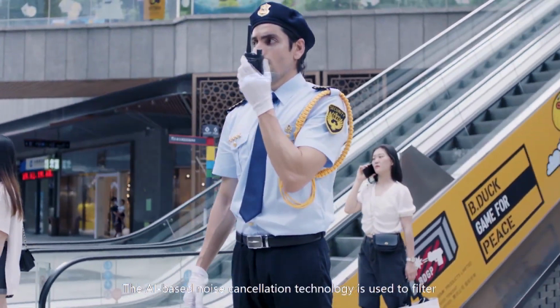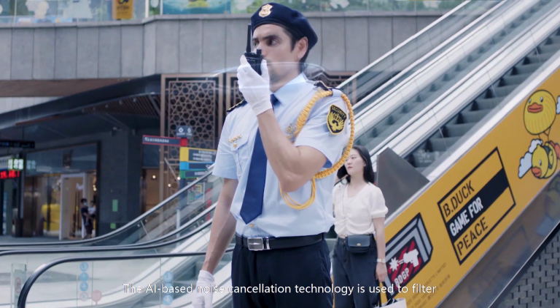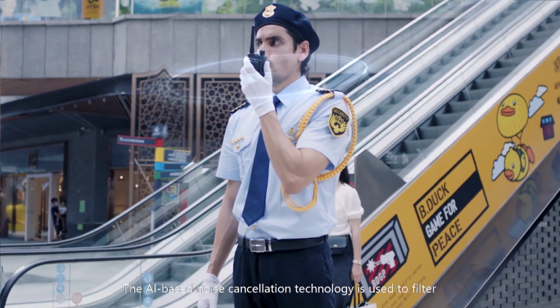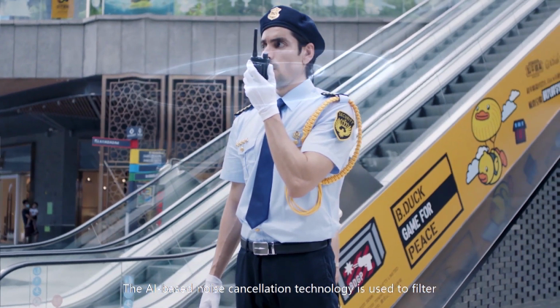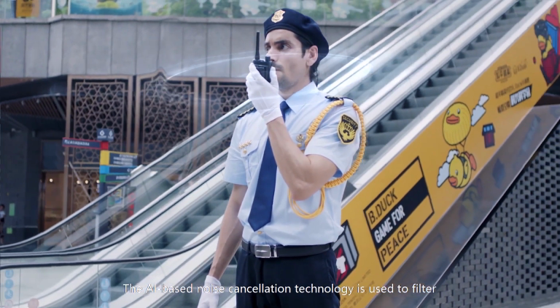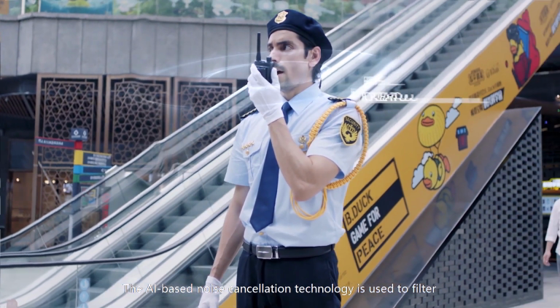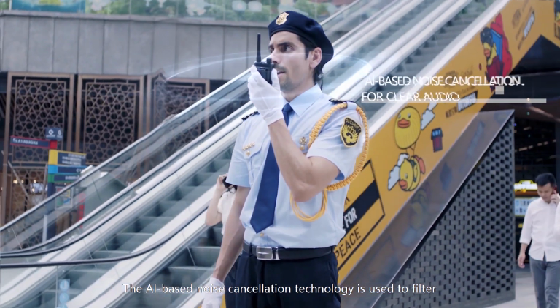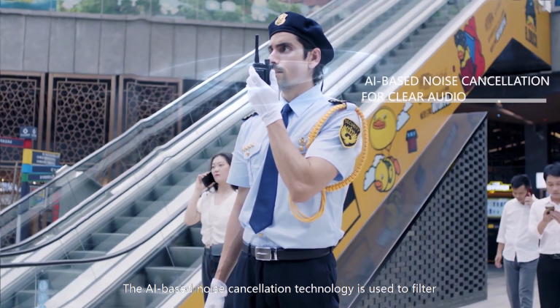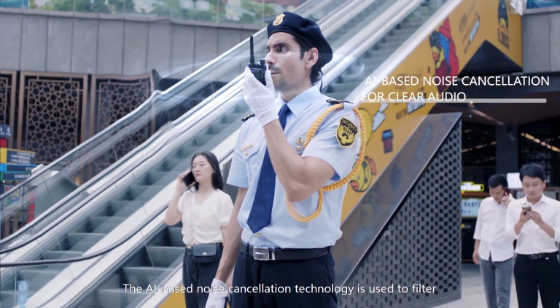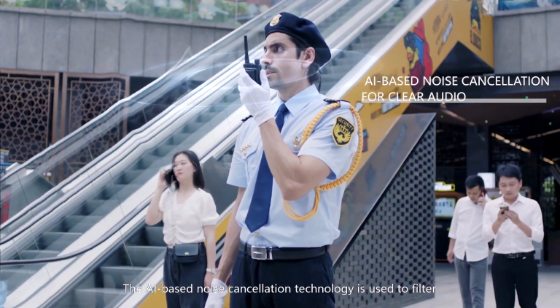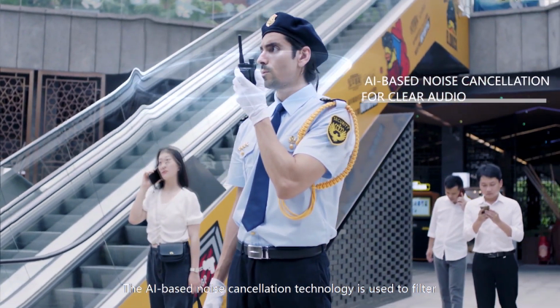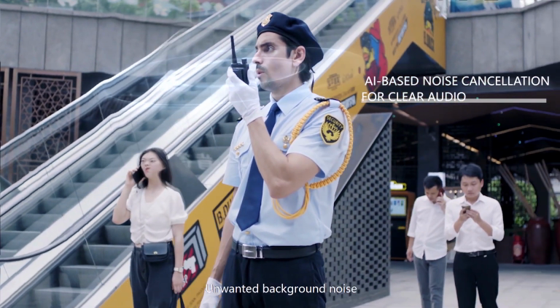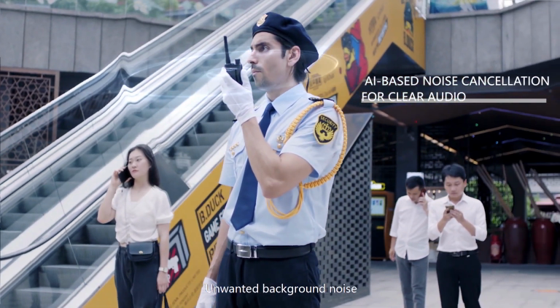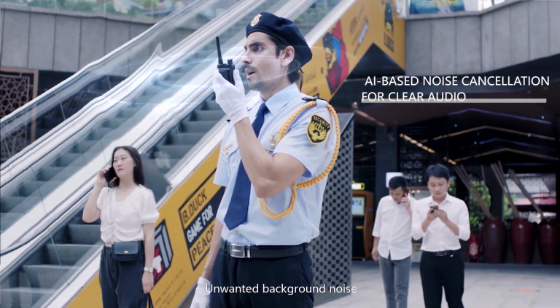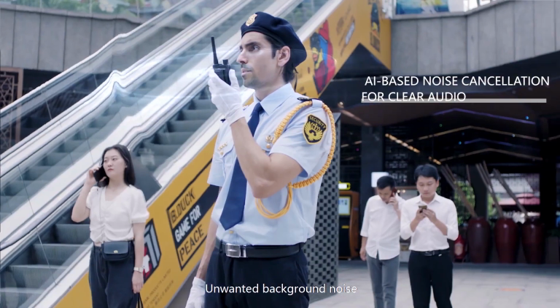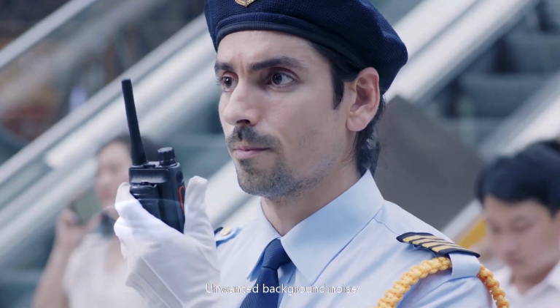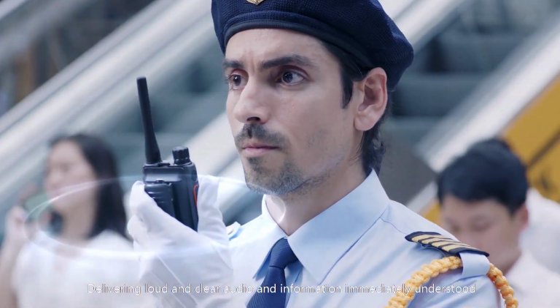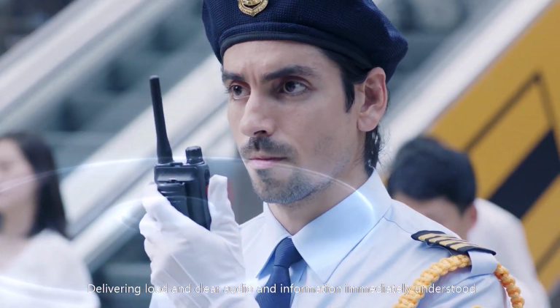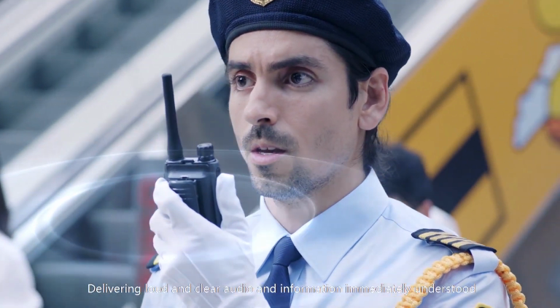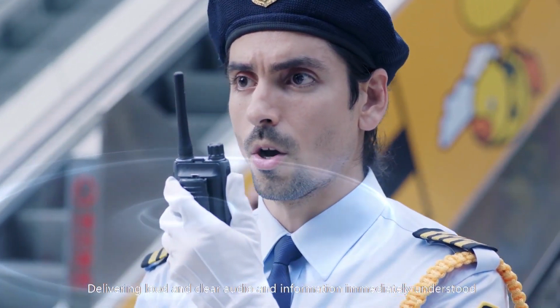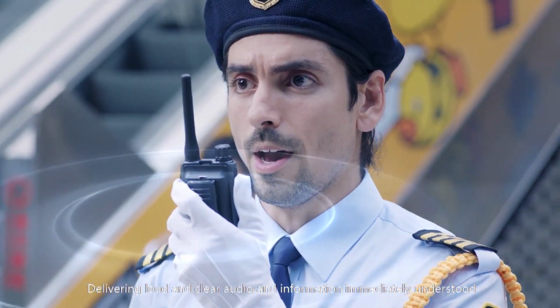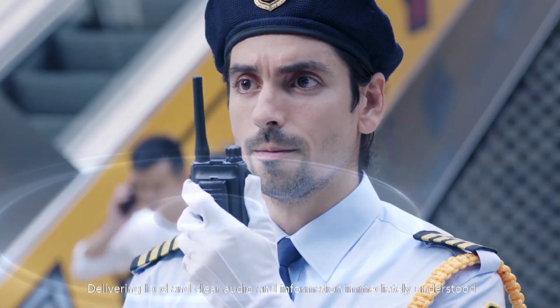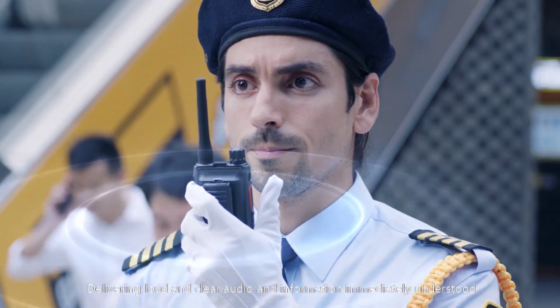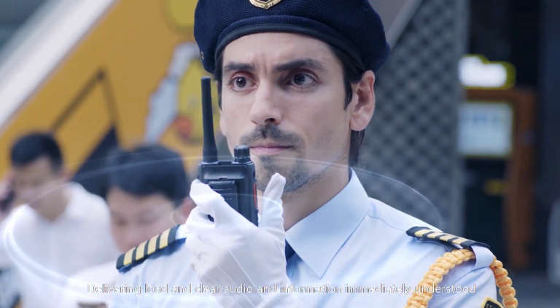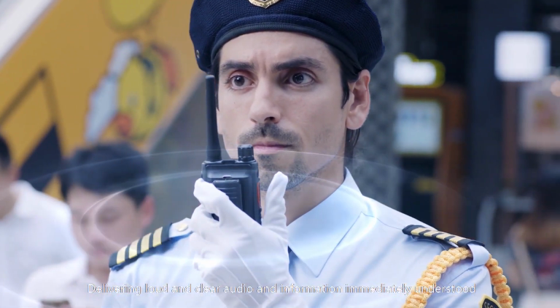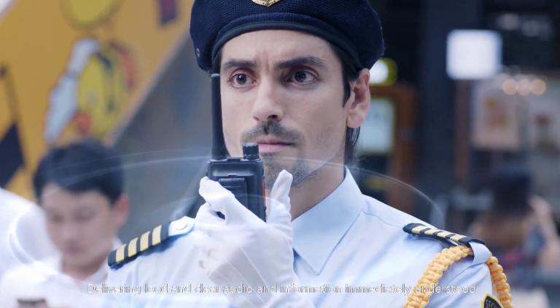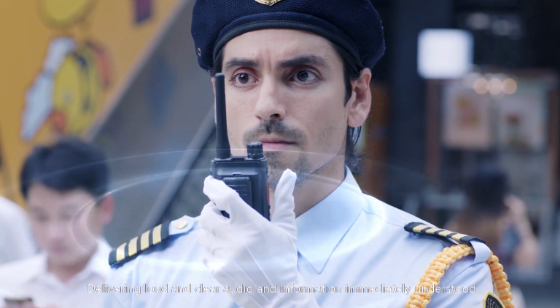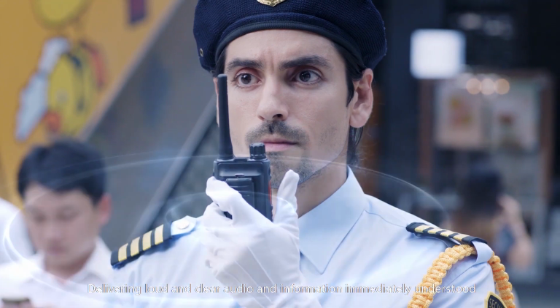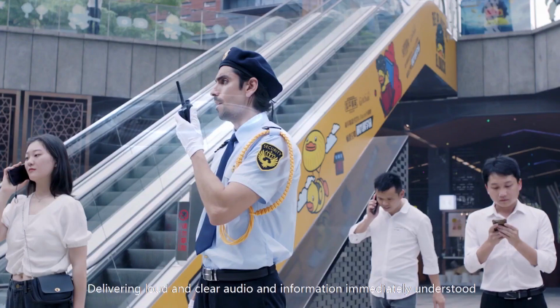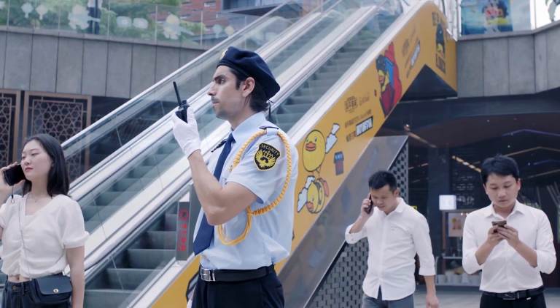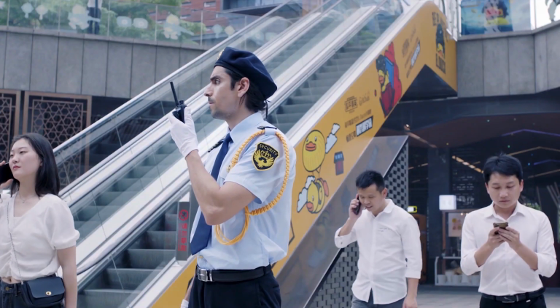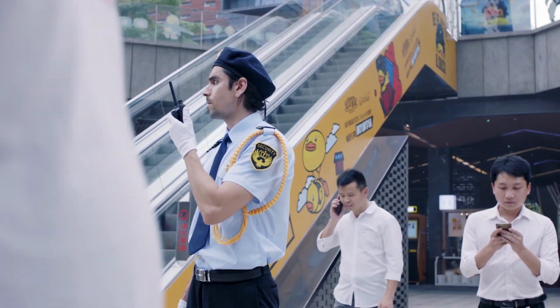AI-based noise cancellation technology is used to filter unwanted background noise, delivering loud and clear audio so information is immediately understood. Location is clear.